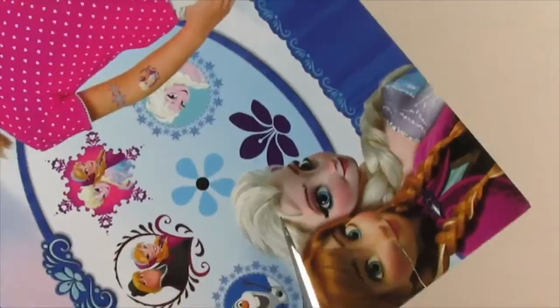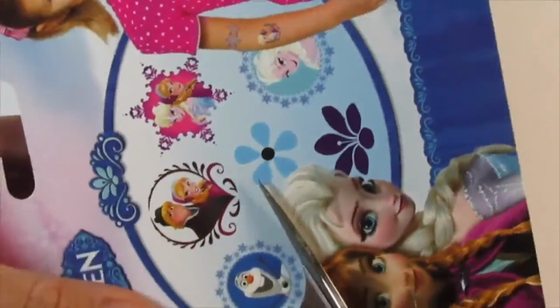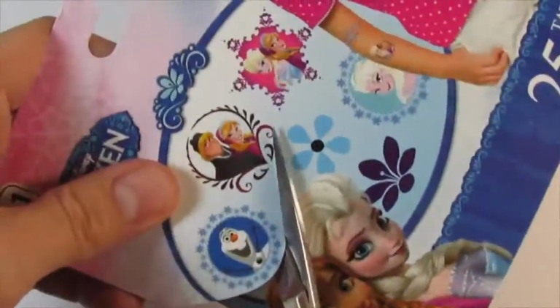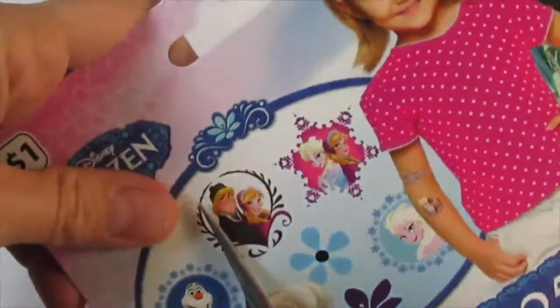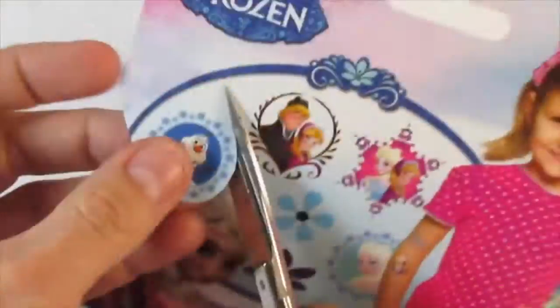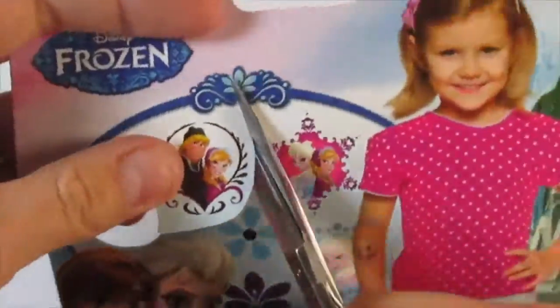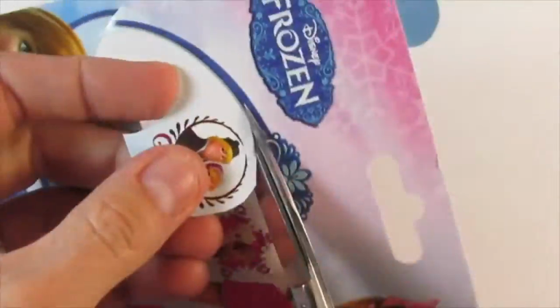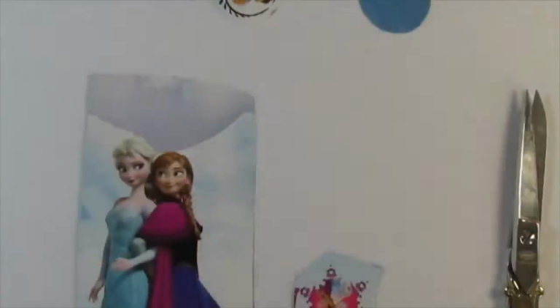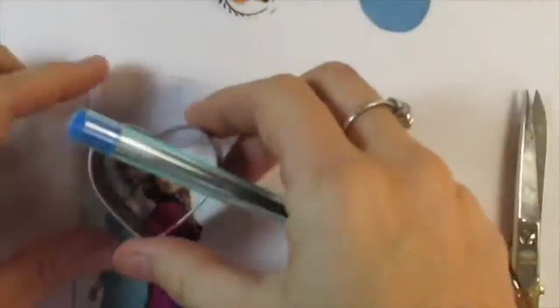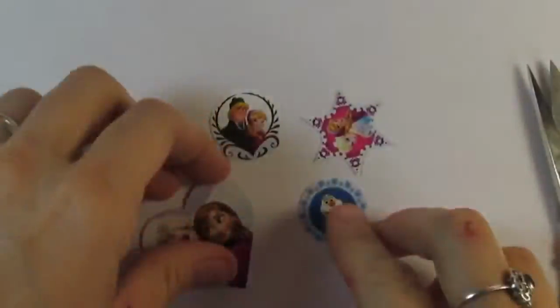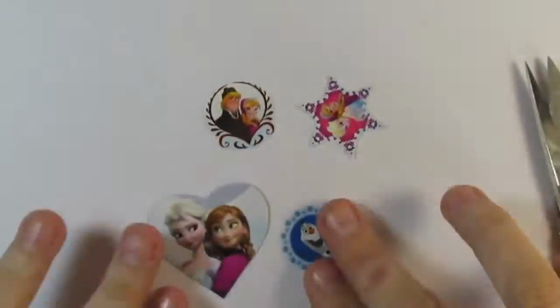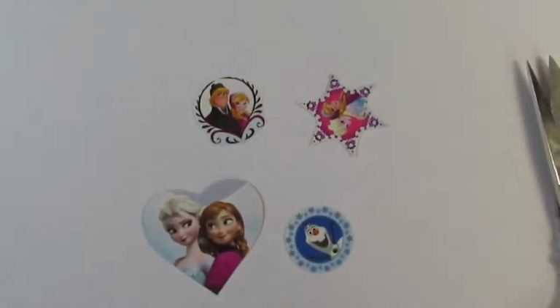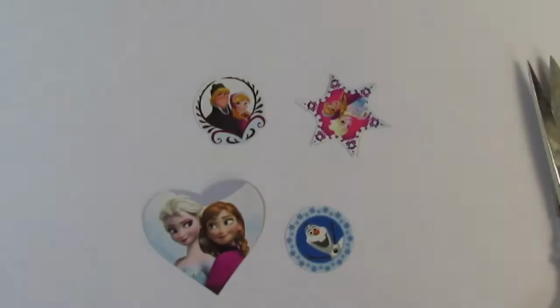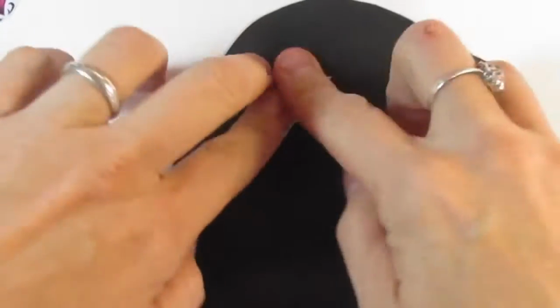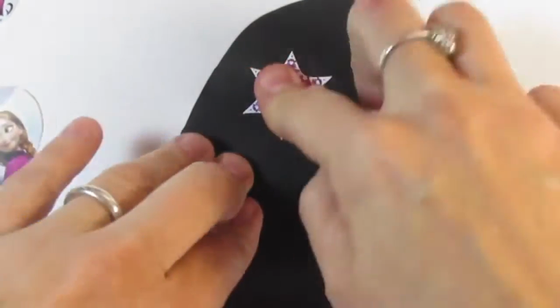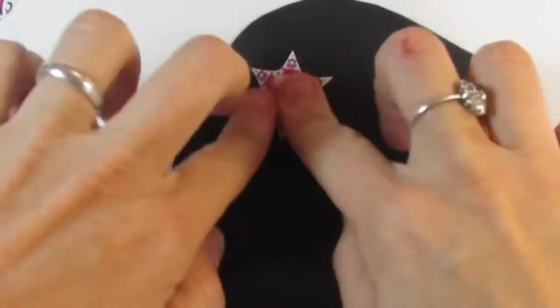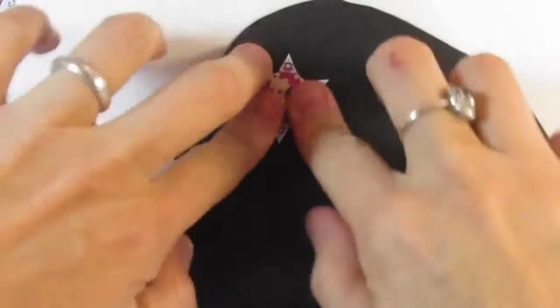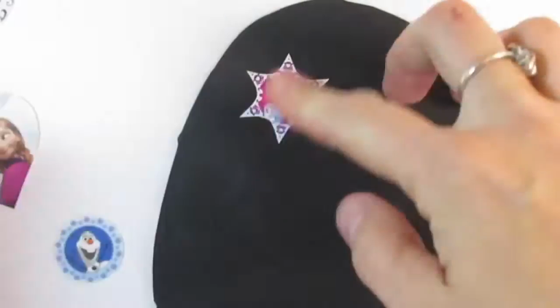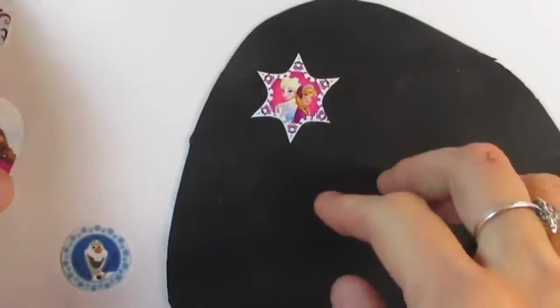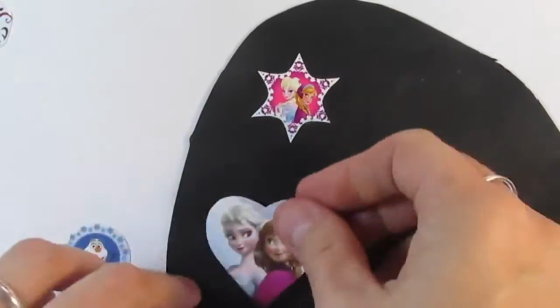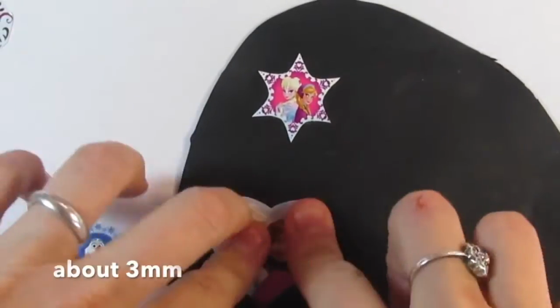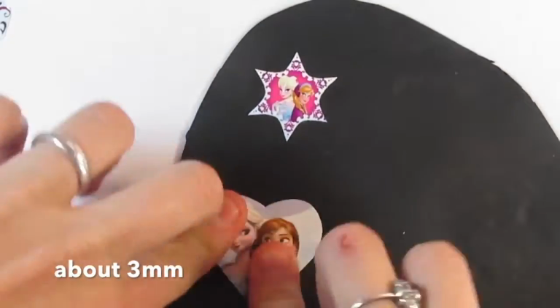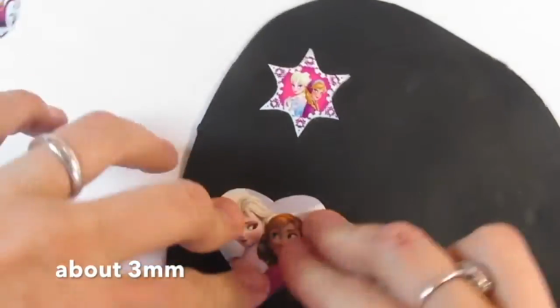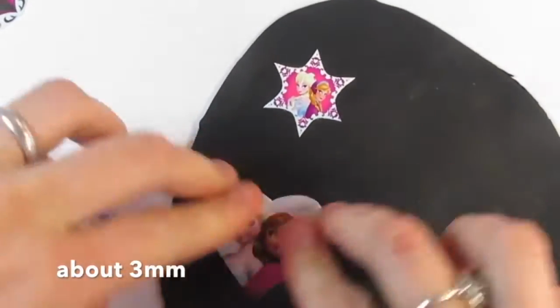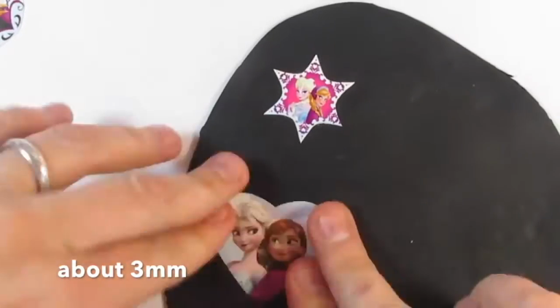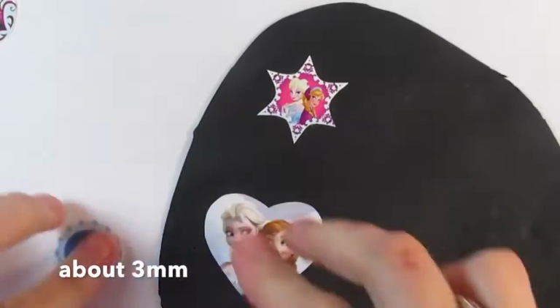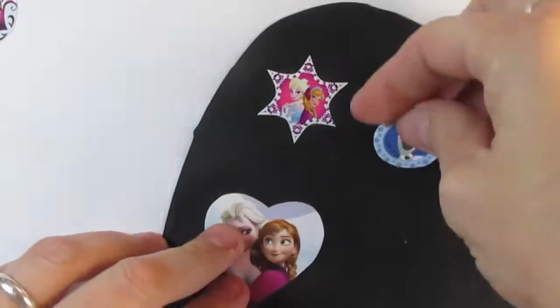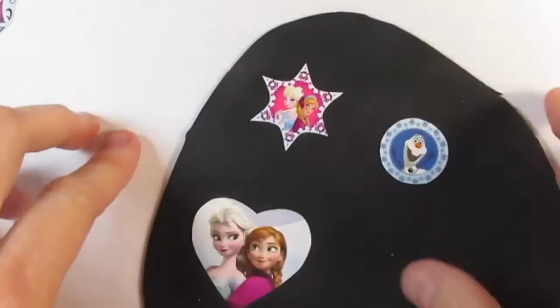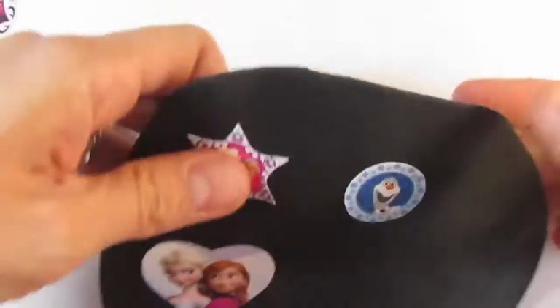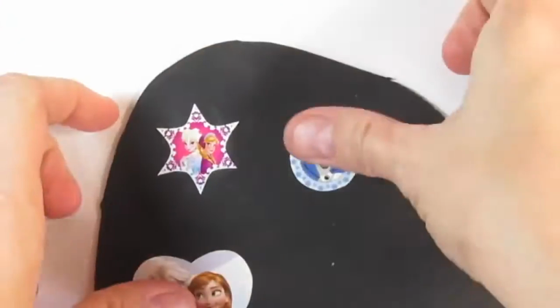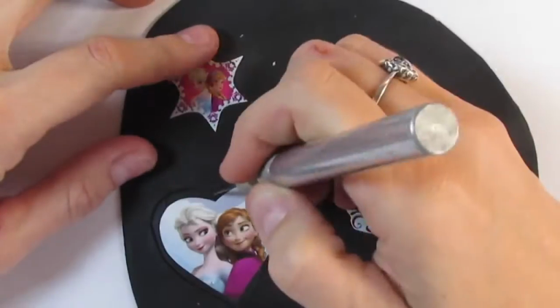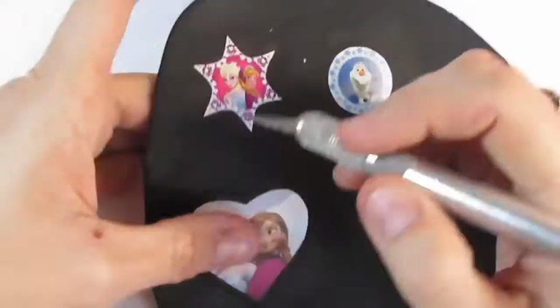To begin, find some images of their favorite characters and cut them. You can create different shapes. Roll up some clay, not too thin, and press the images into it. You can always use different clay colors as well.